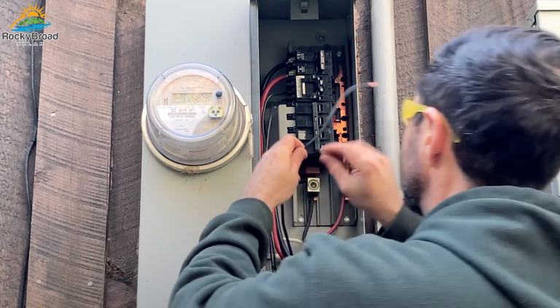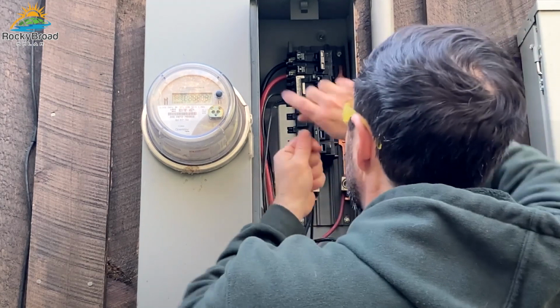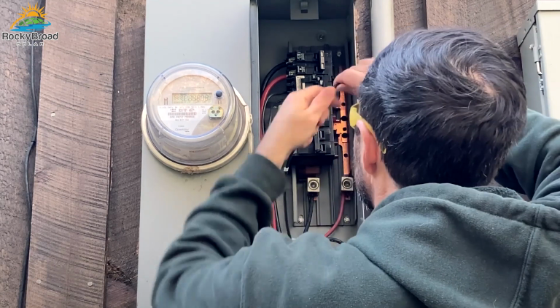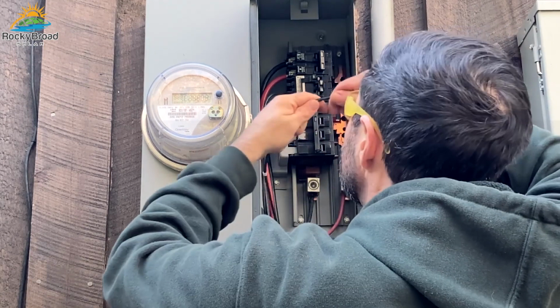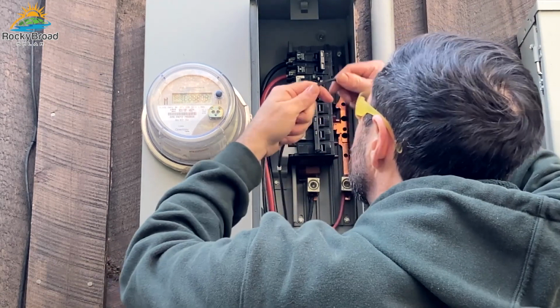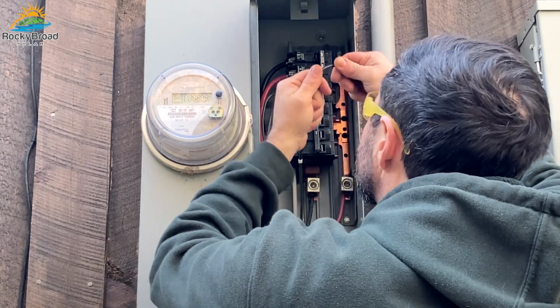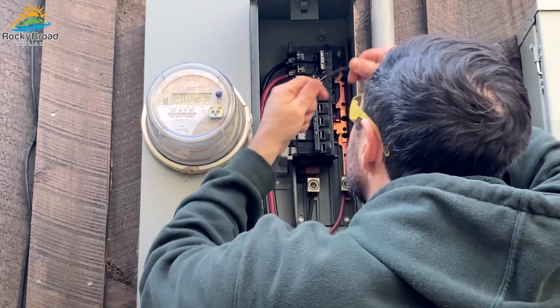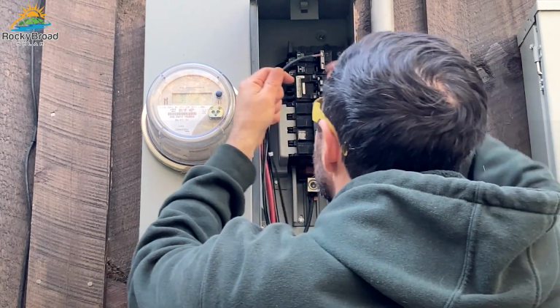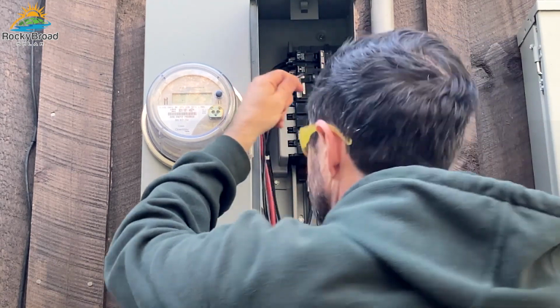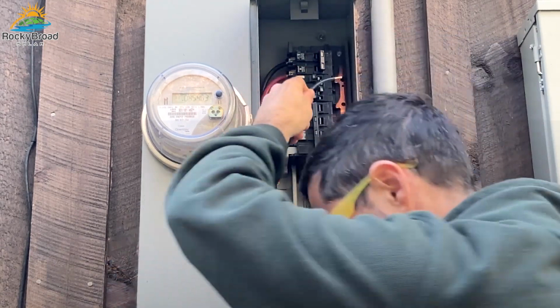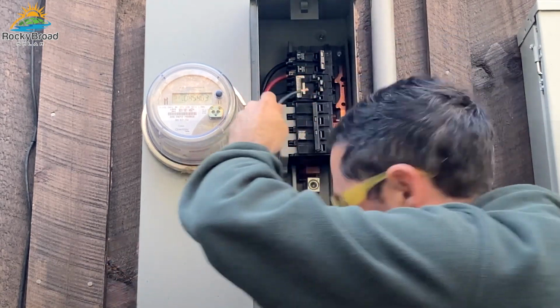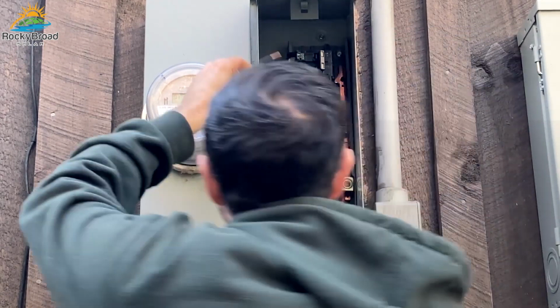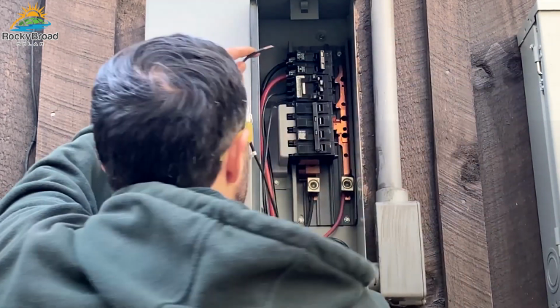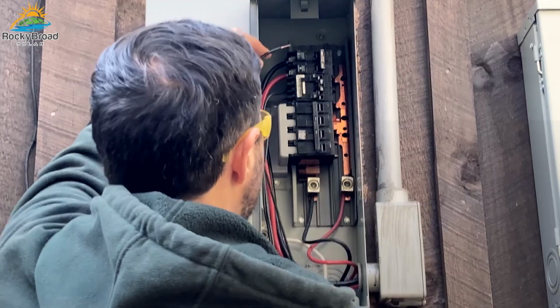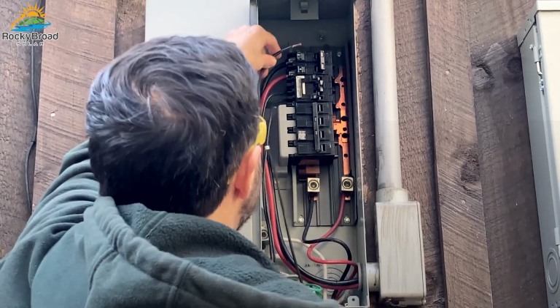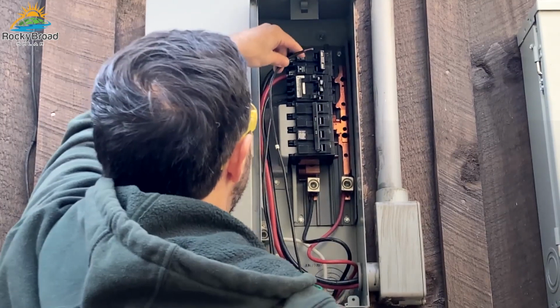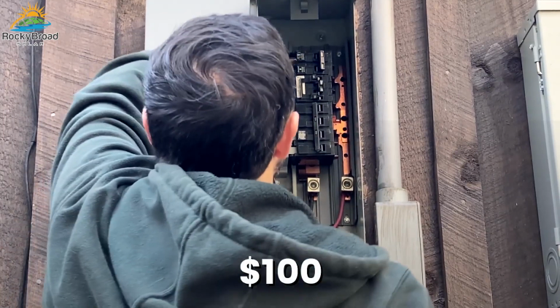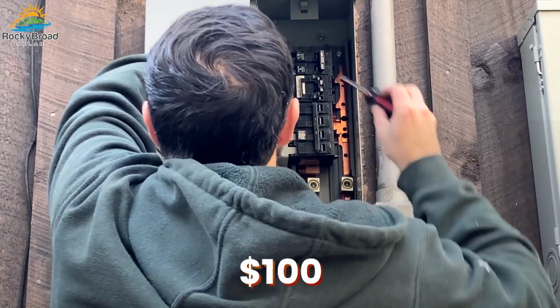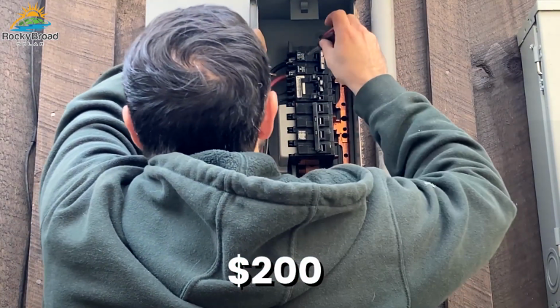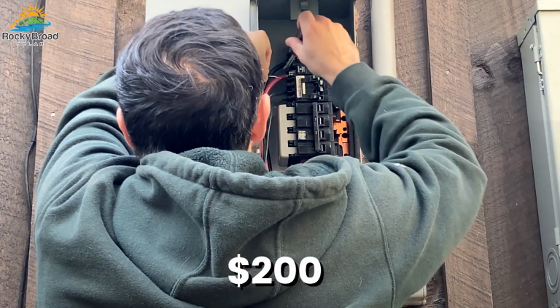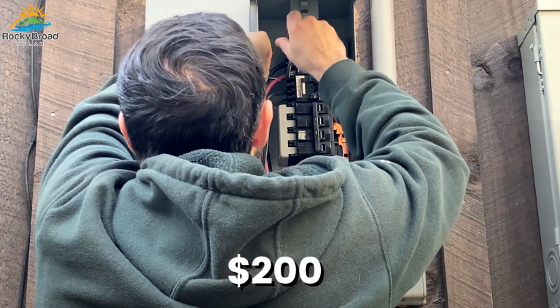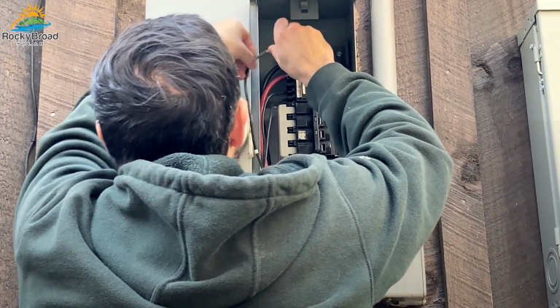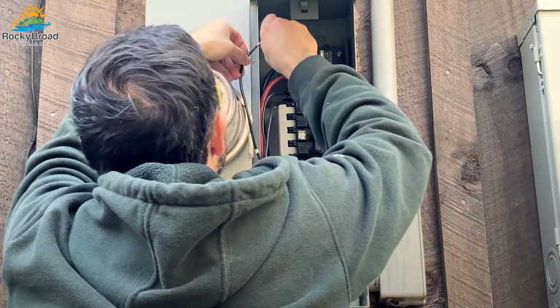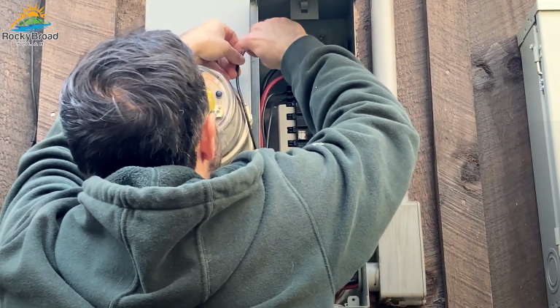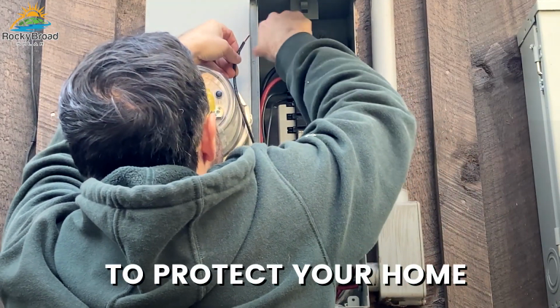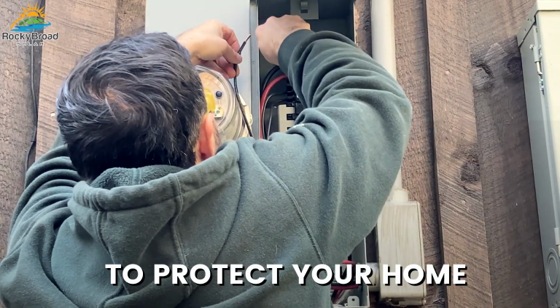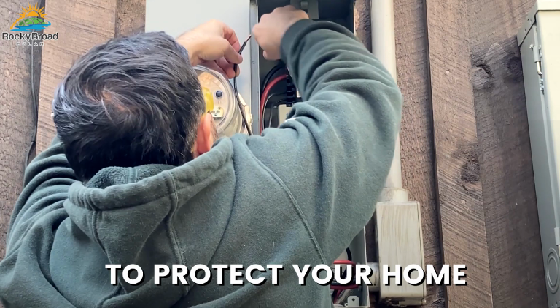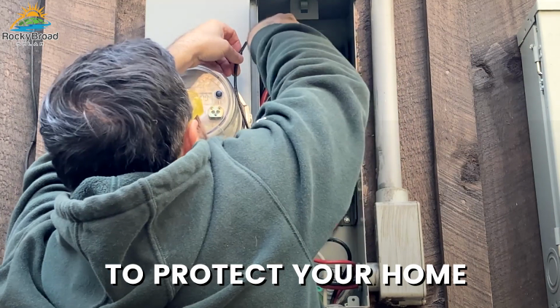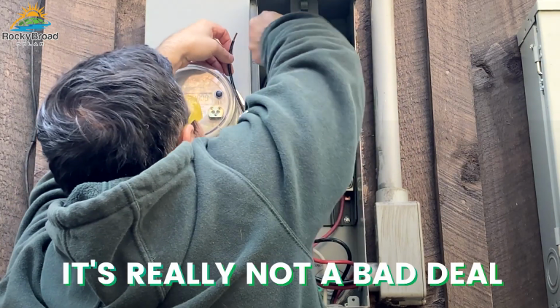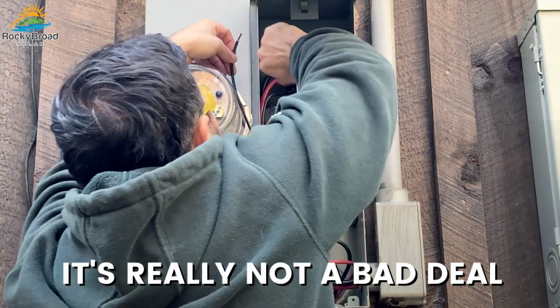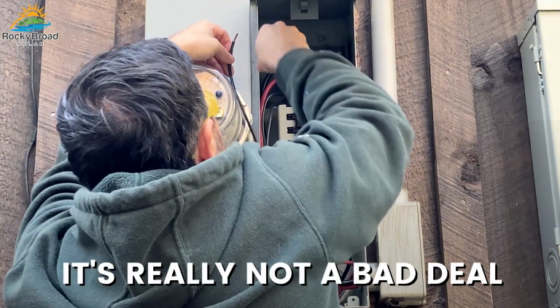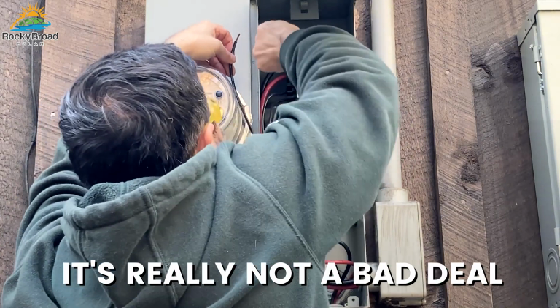That could cost you hundreds or thousands of dollars. So $100 to $200 to protect your home is really not a bad deal.